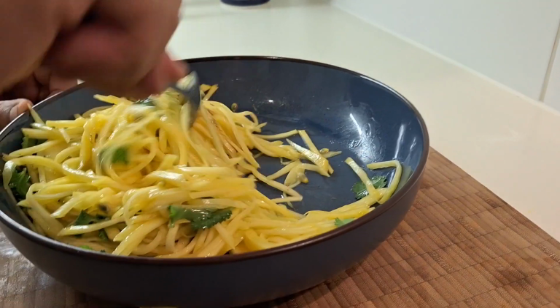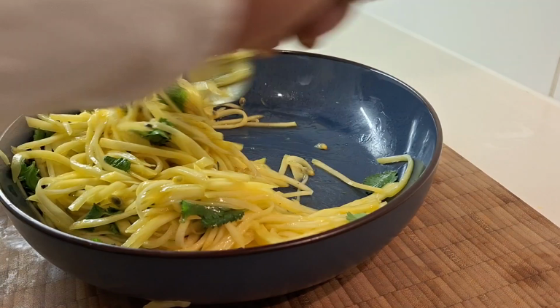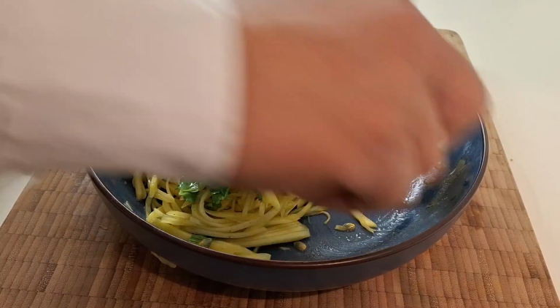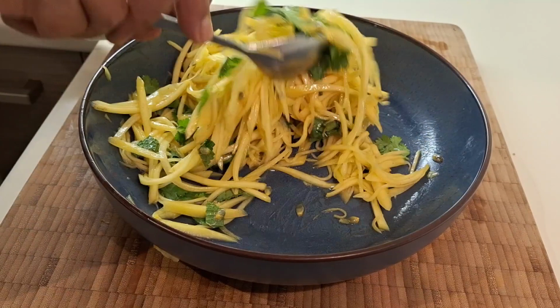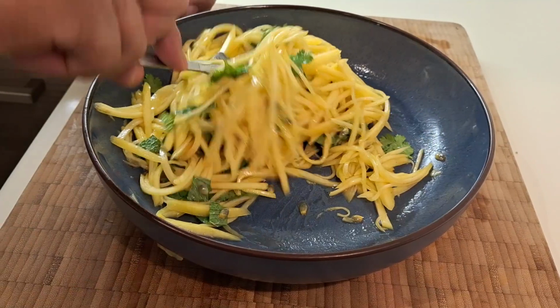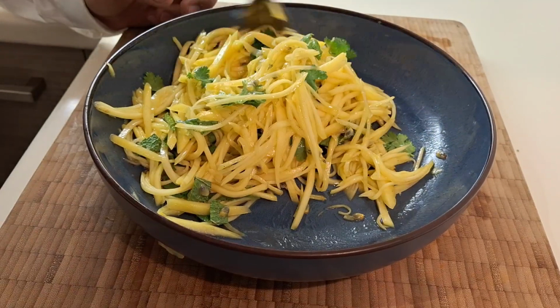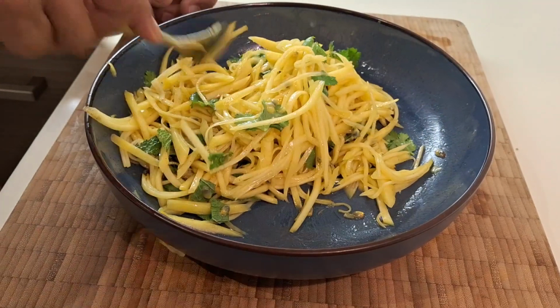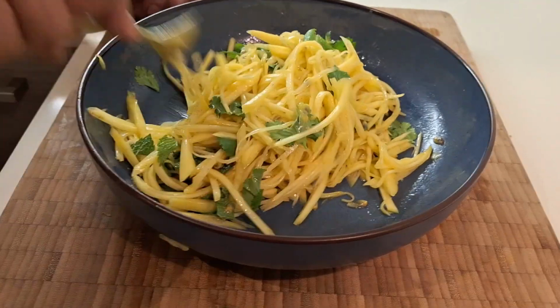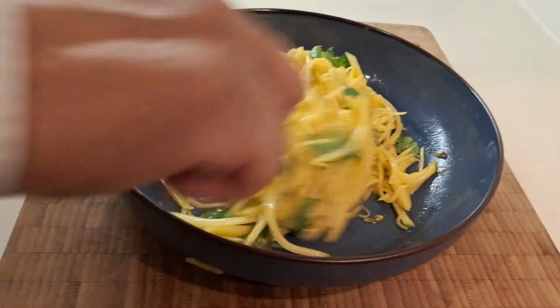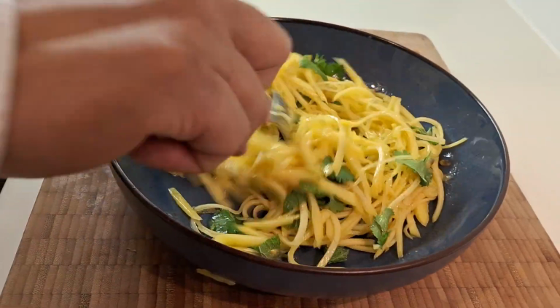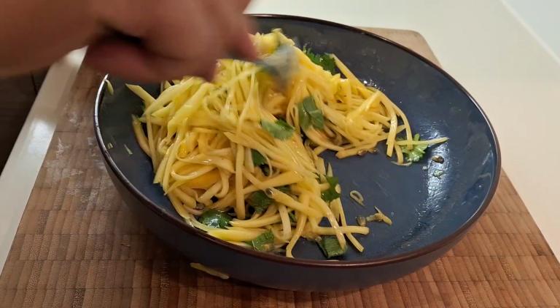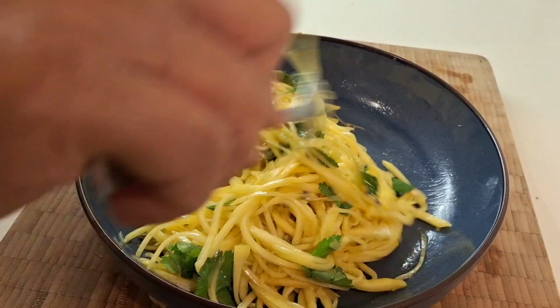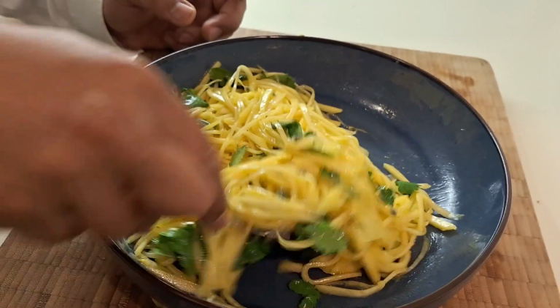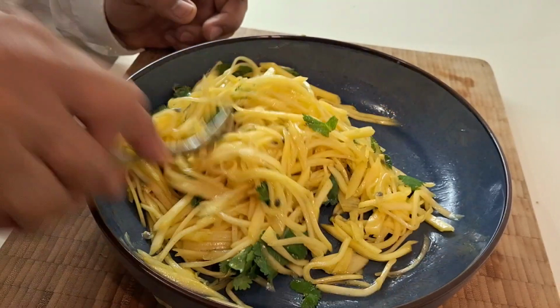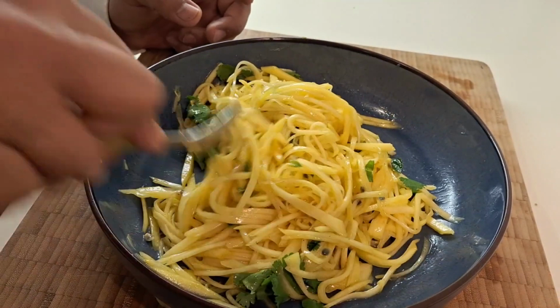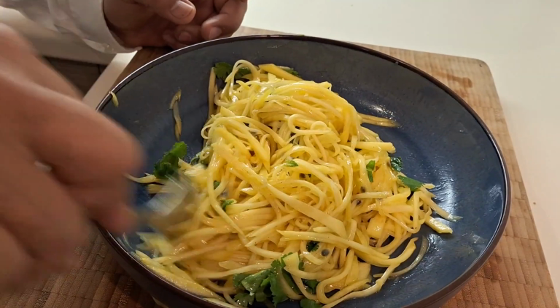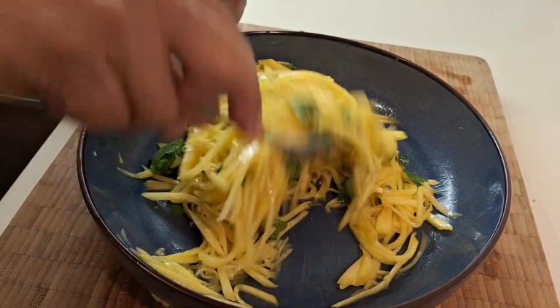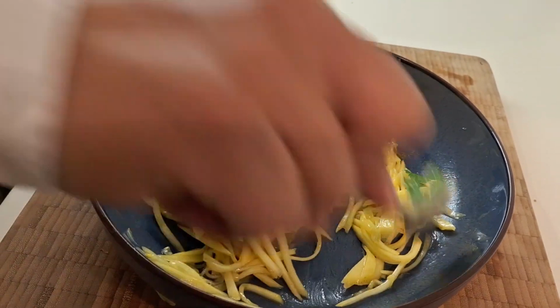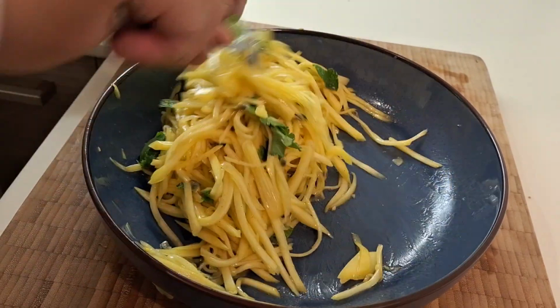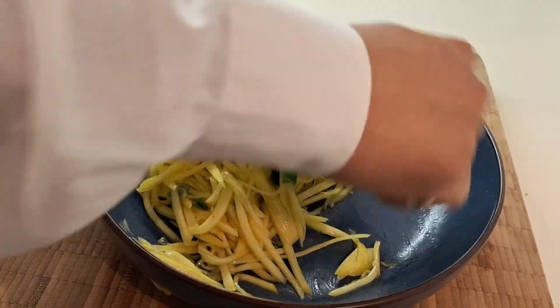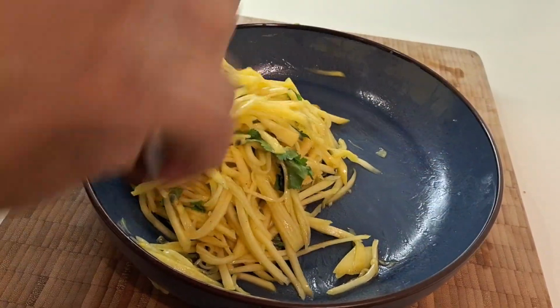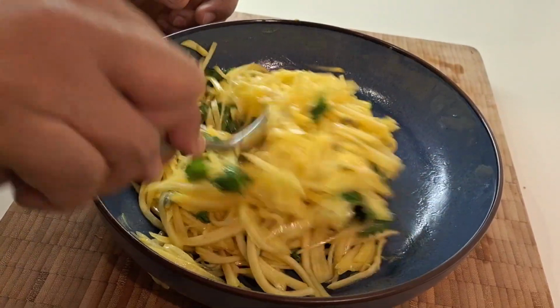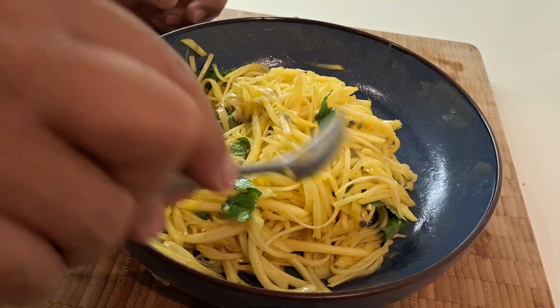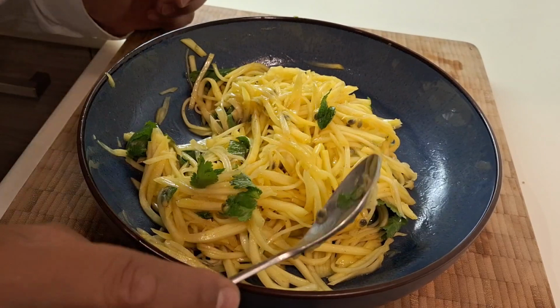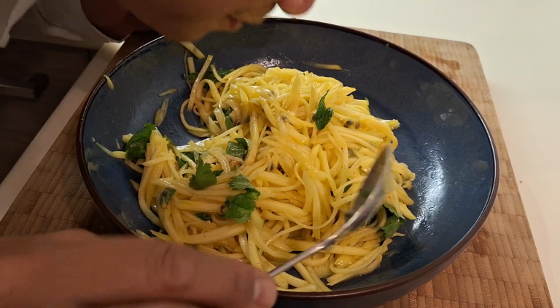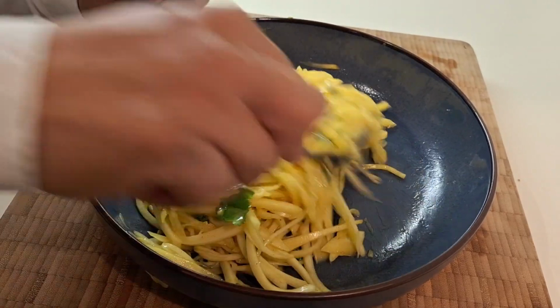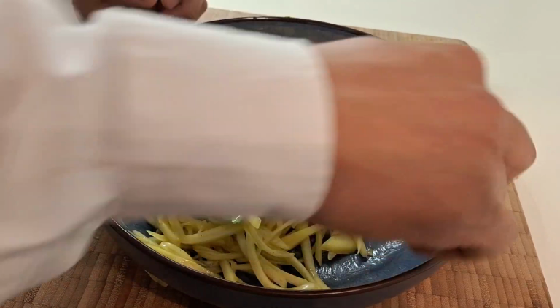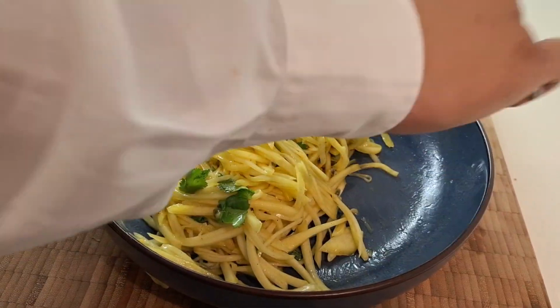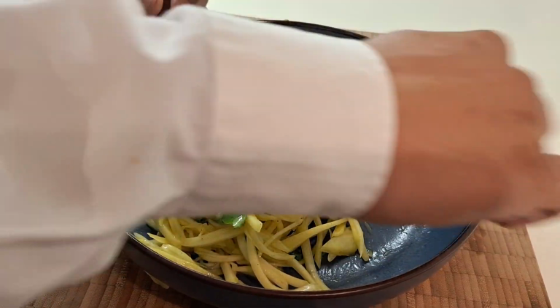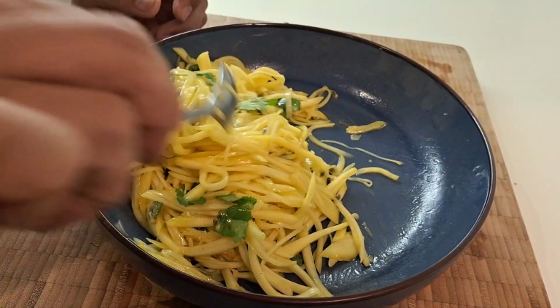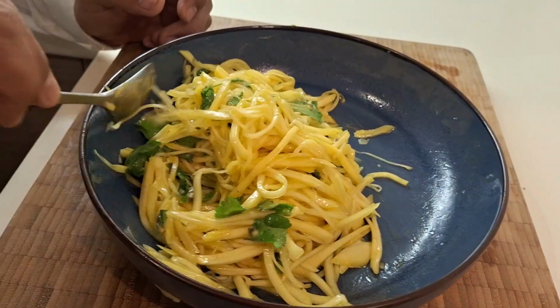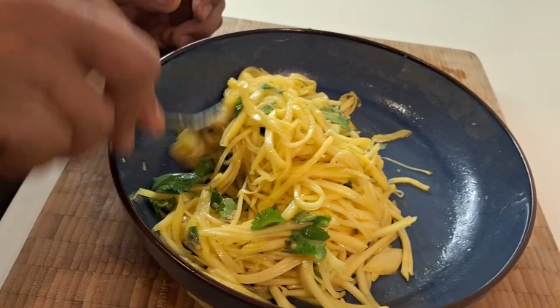You can serve it on a plate first. This is the so-called mango salad. Always don't forget to put the cinnamon, because it smells so good — like a green mango, right?